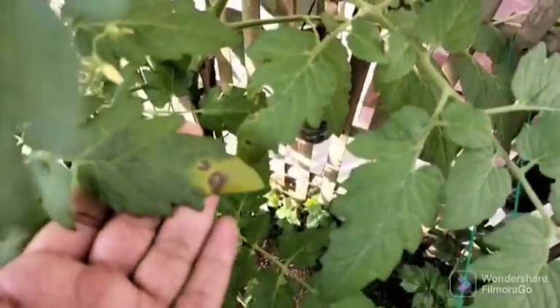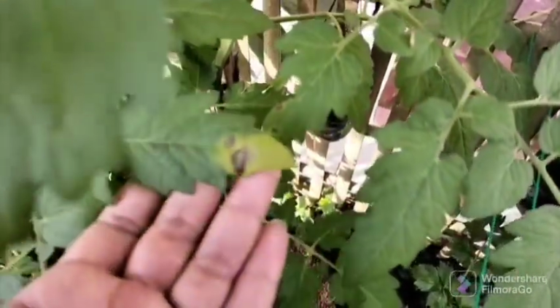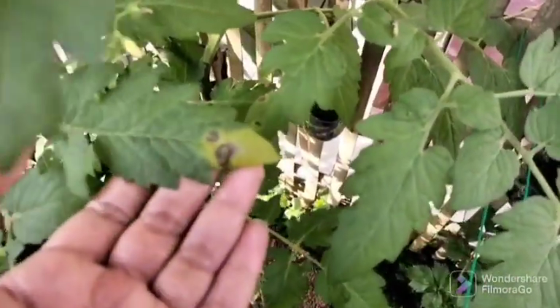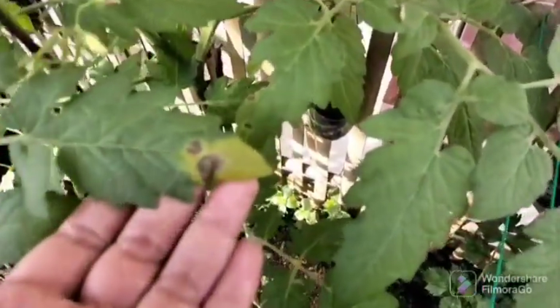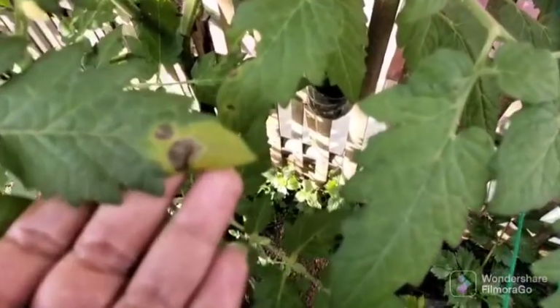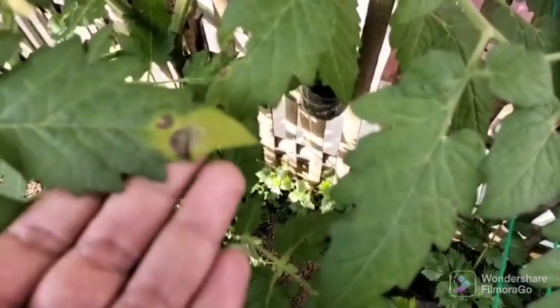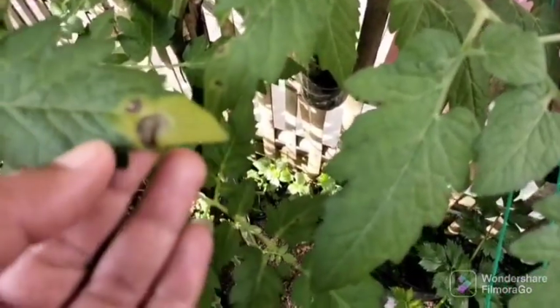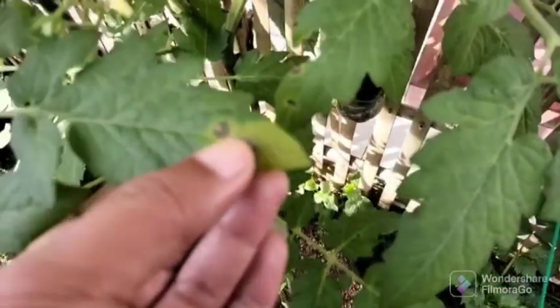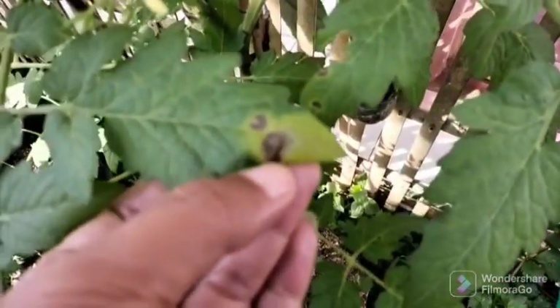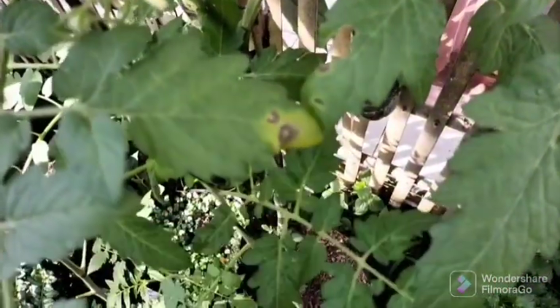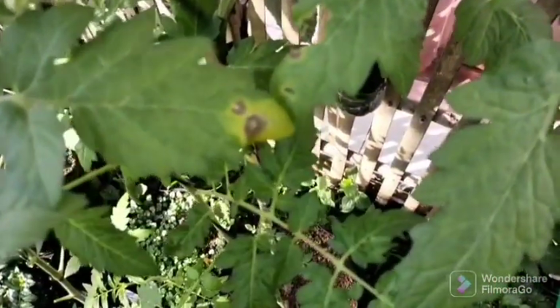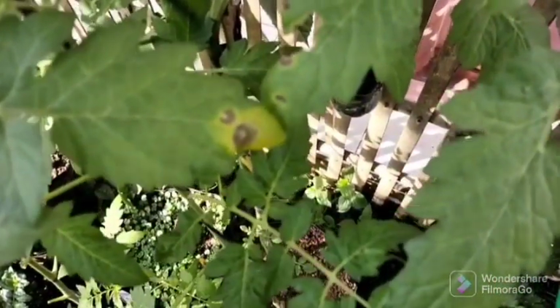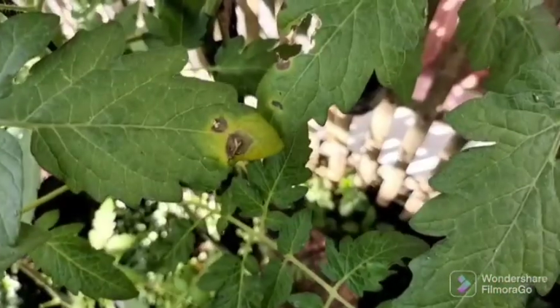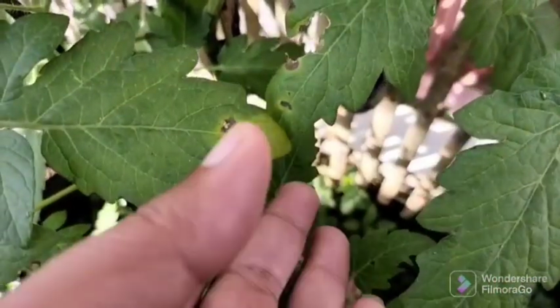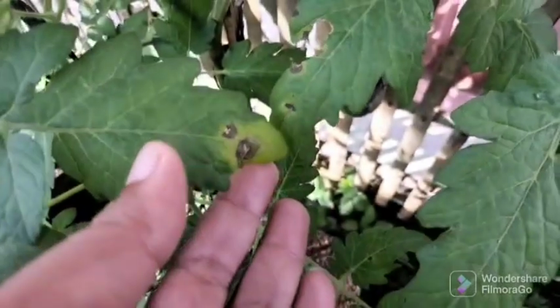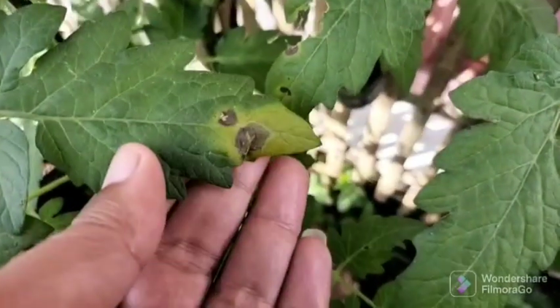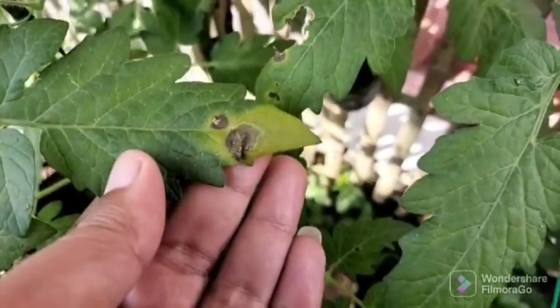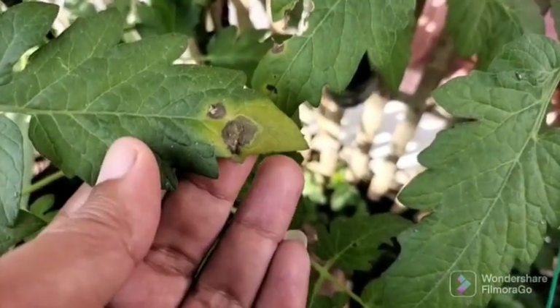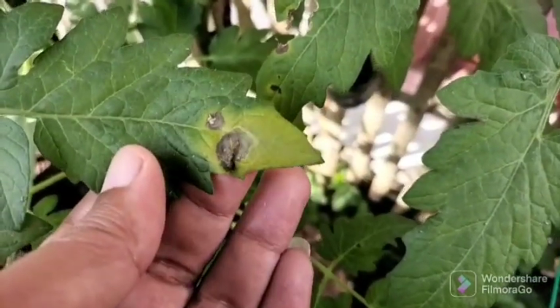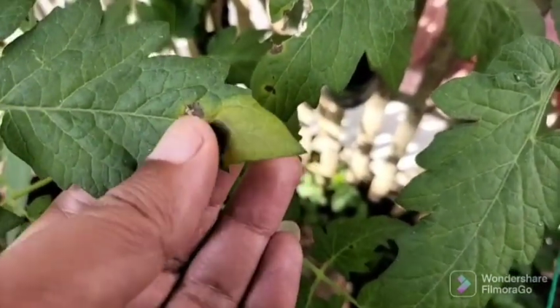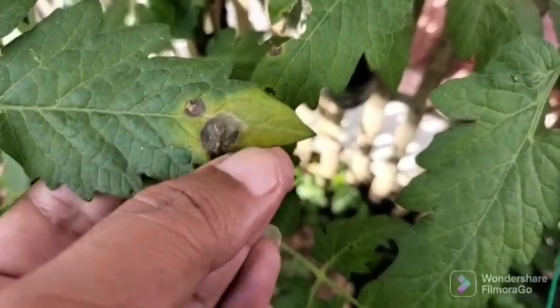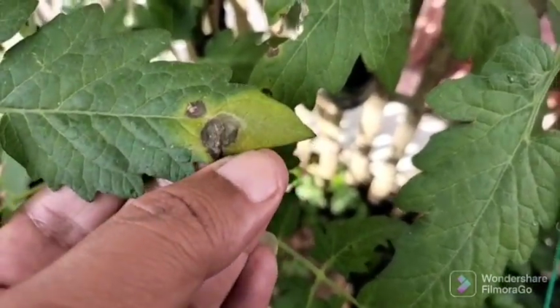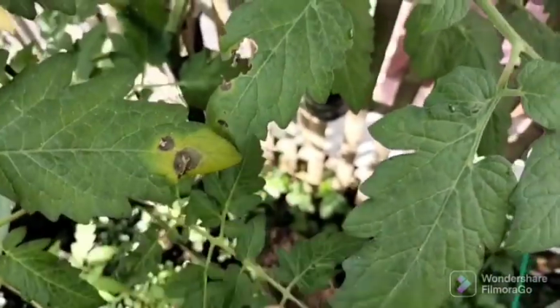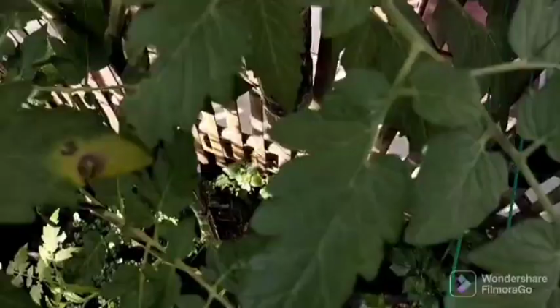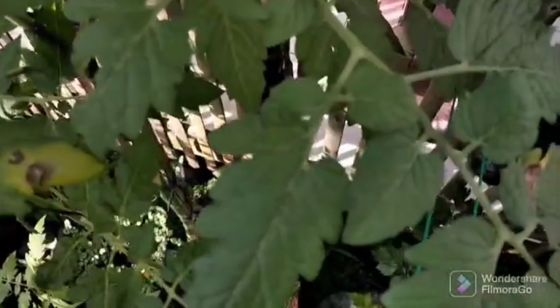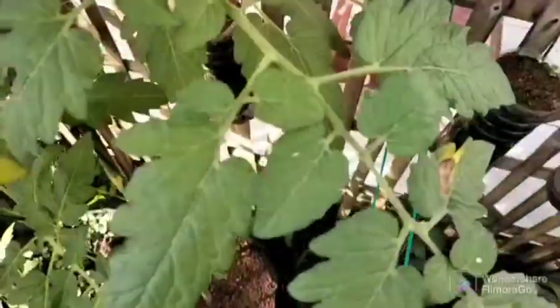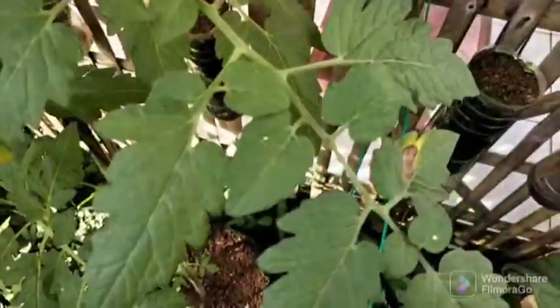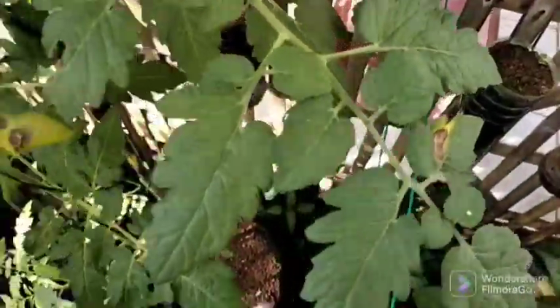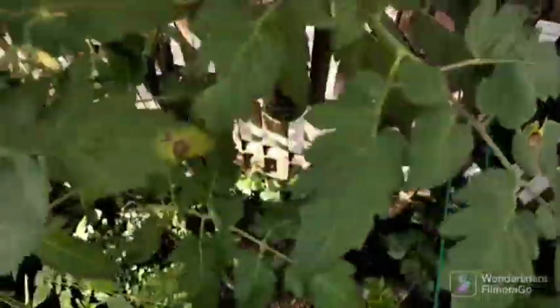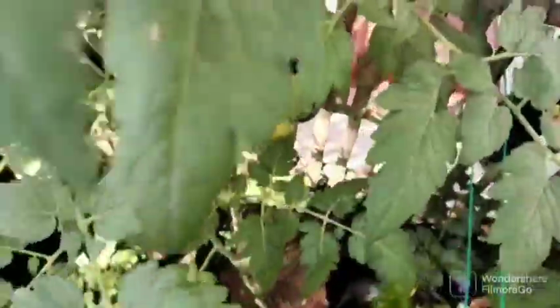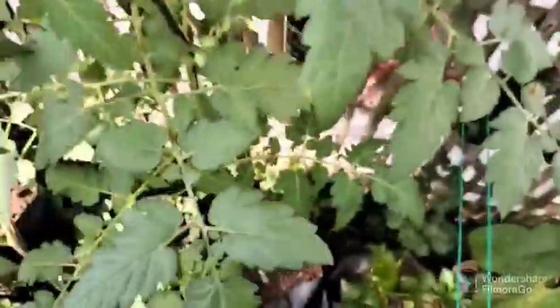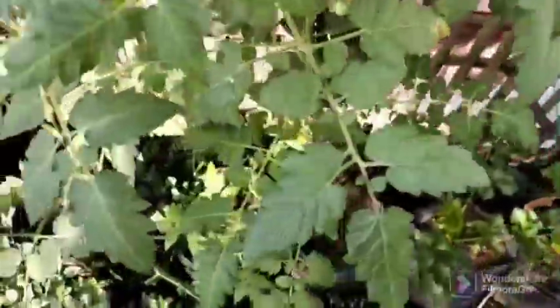About a week after planting seedlings, trim the lower leaves. This is very easy to do with garden shears or regular pruners, but I prefer garden shears — they have a thin snout, so when trimming the leaves they do not damage the stems. You can cut off no more than three lower leaves at once.